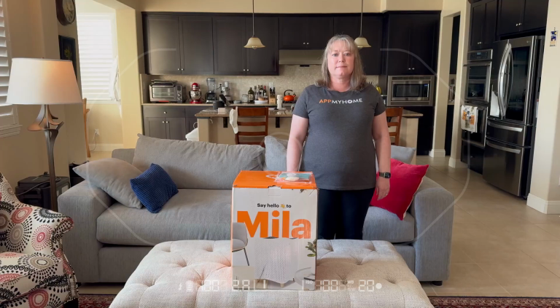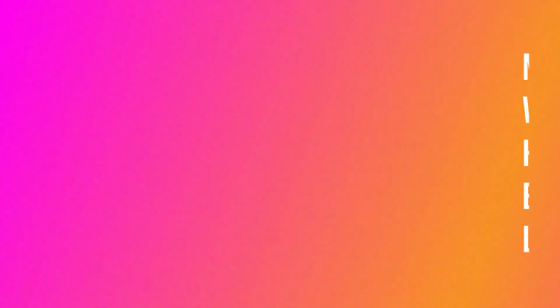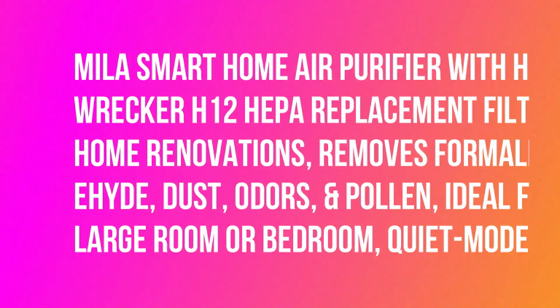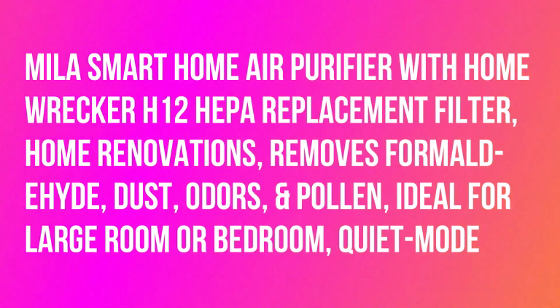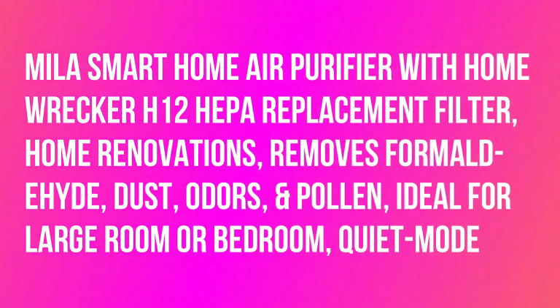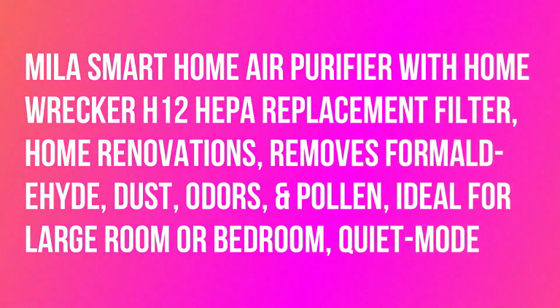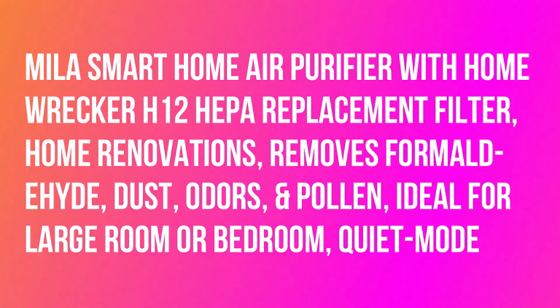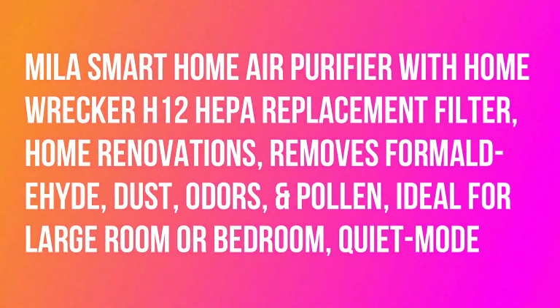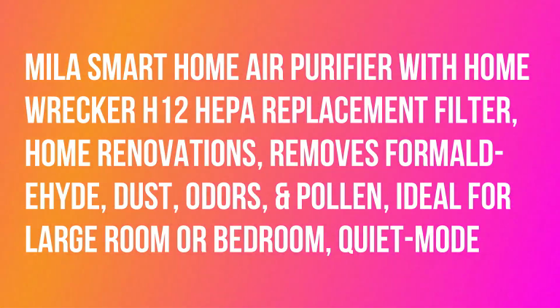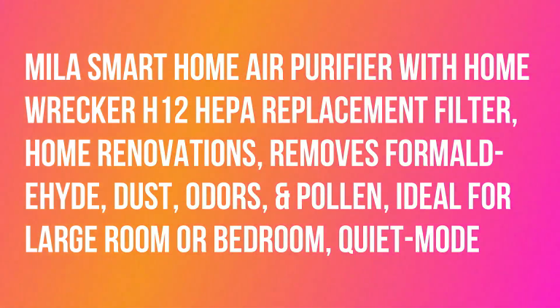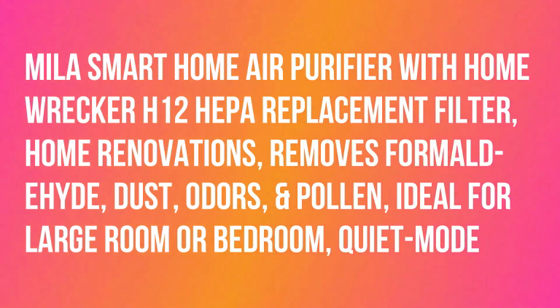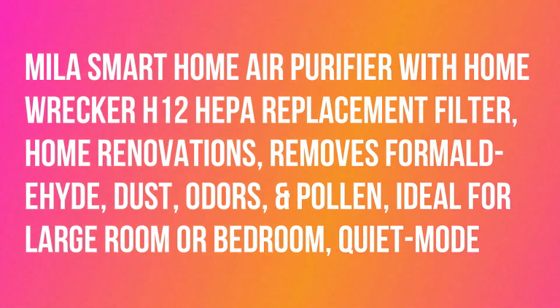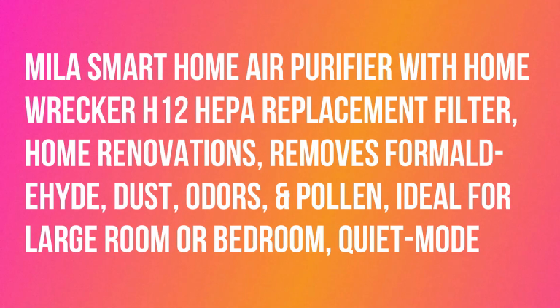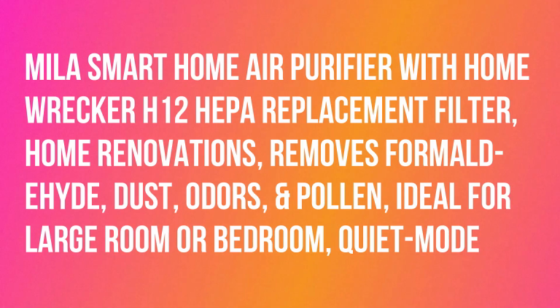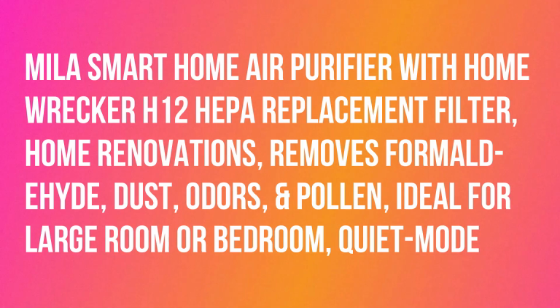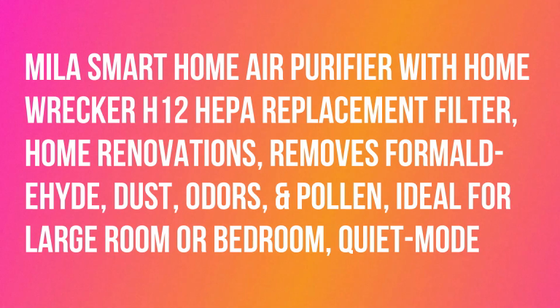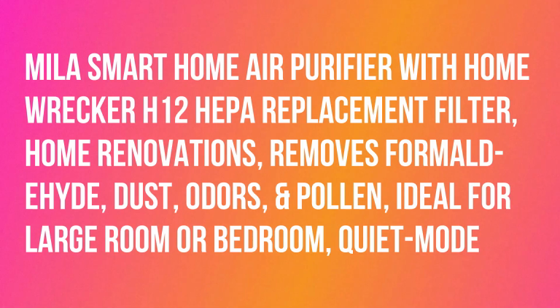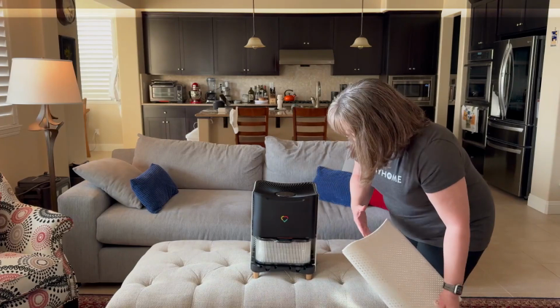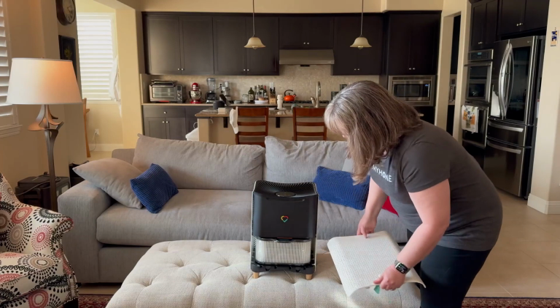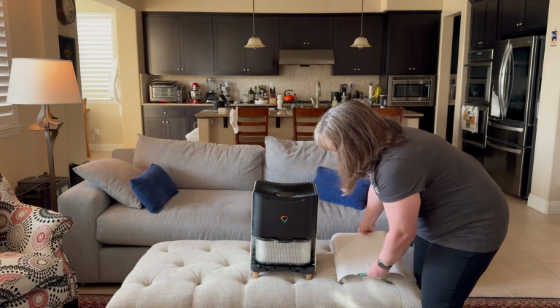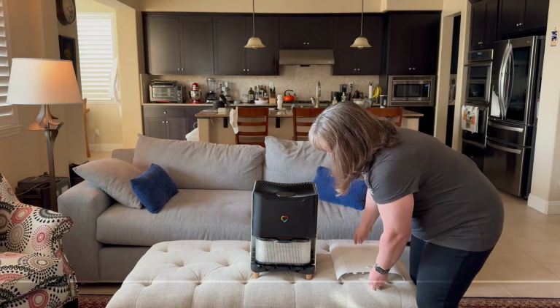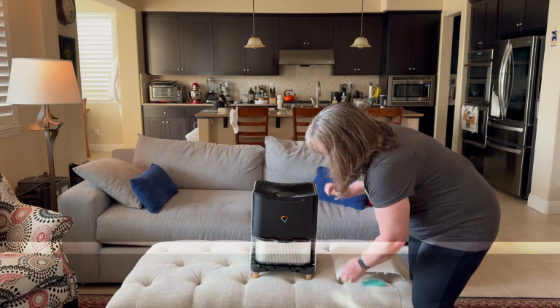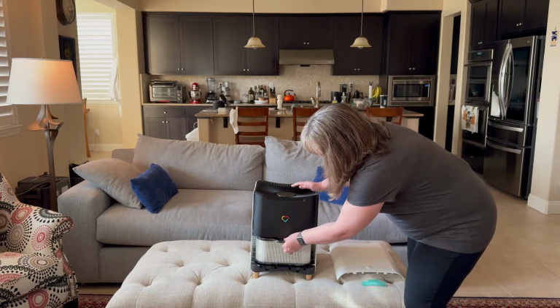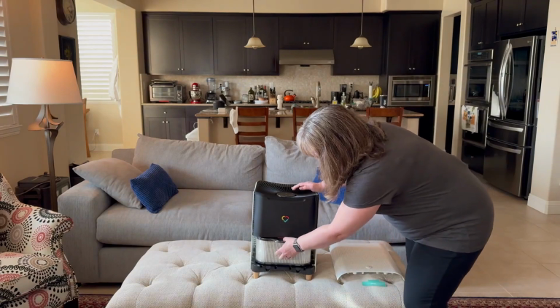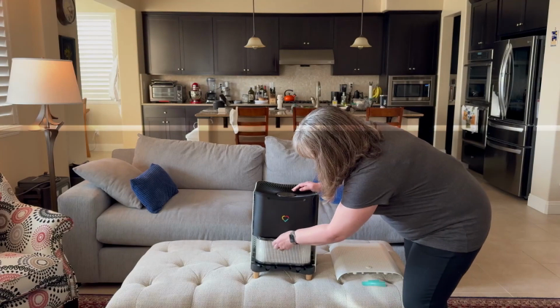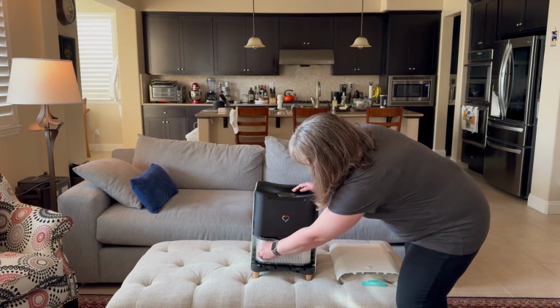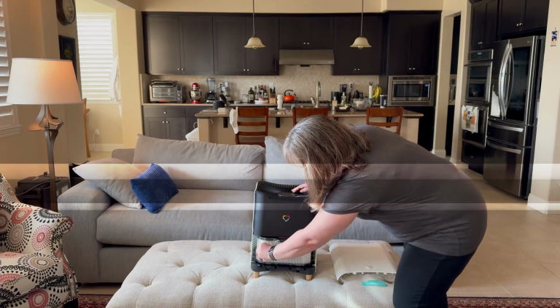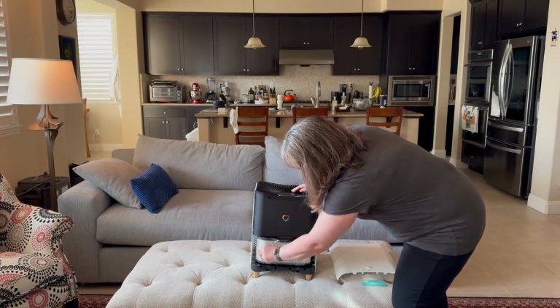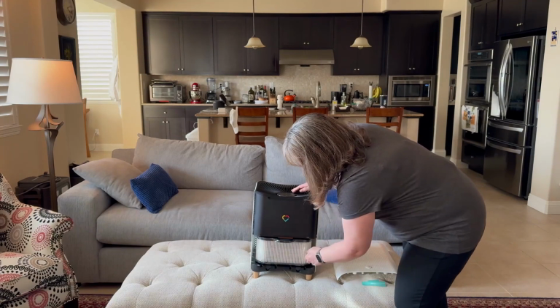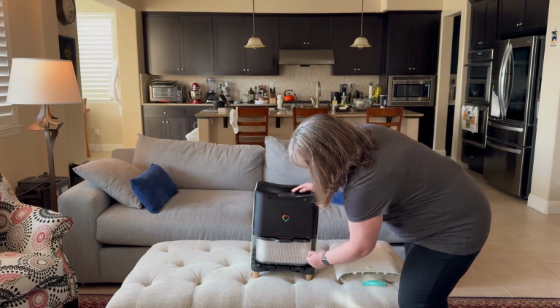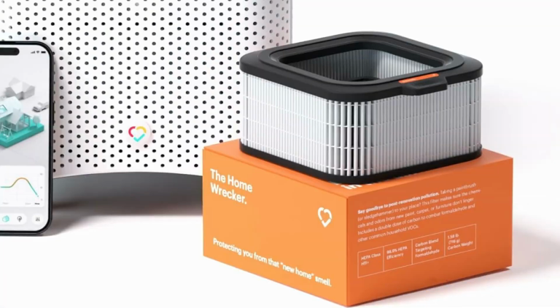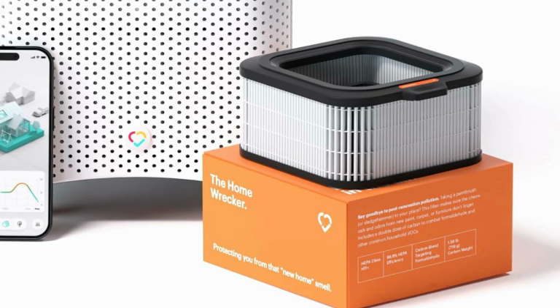Hello, welcome back to my channel. Today I want to review the Miele Smart Home Air Purifier with the Home Wrecker H12 HEPA Replacement Filter, ideal for home renovations. It removes formaldehyde, dust, odors, and pollen, and is ideal for a large room or bedroom, with a quiet mode.